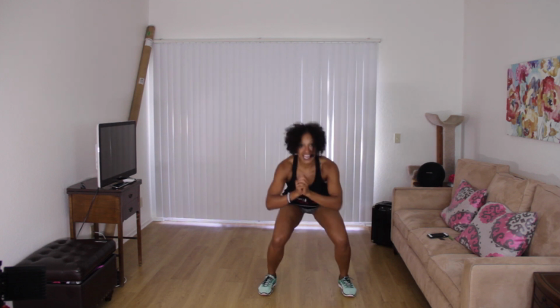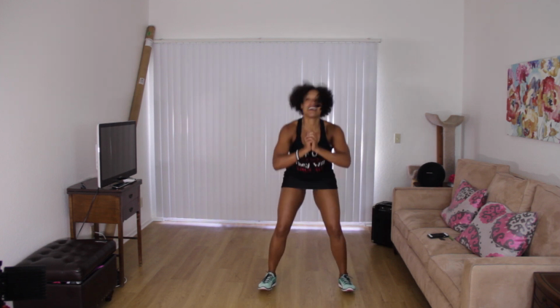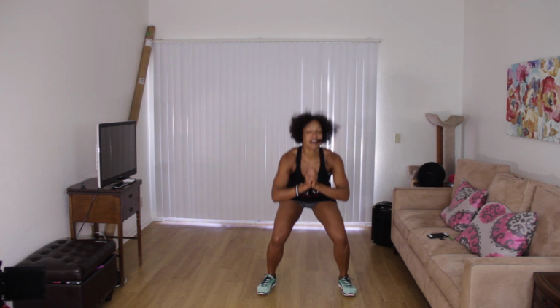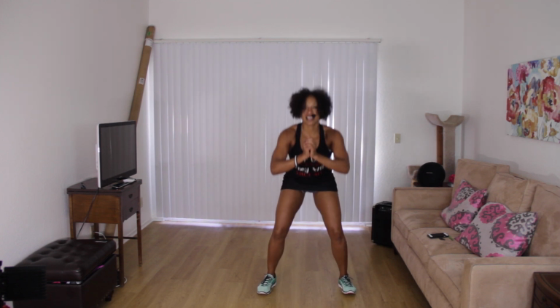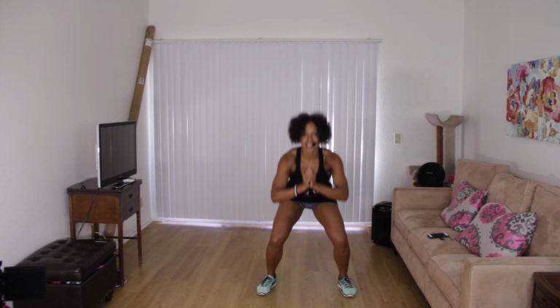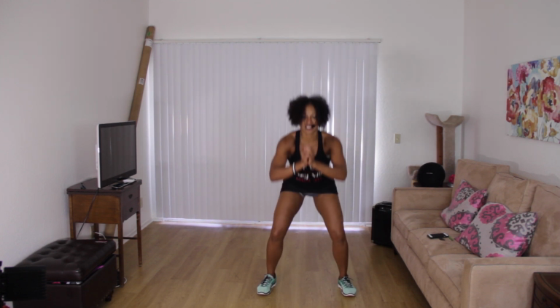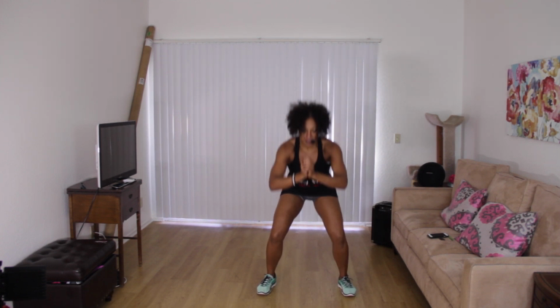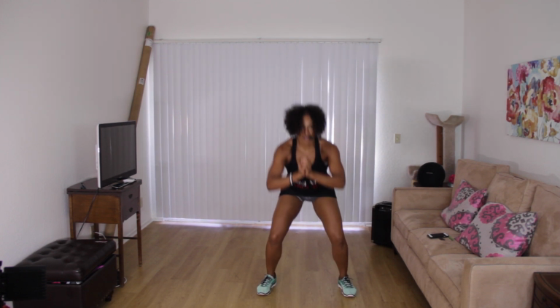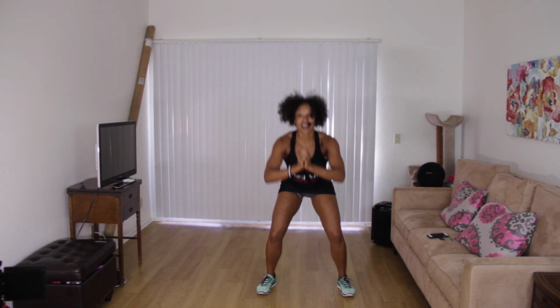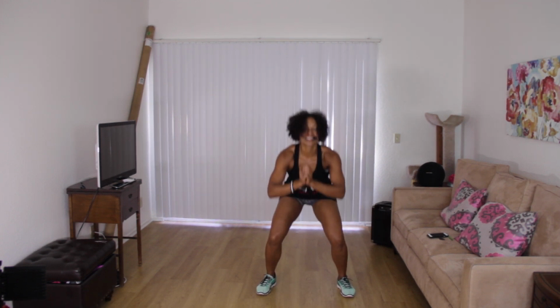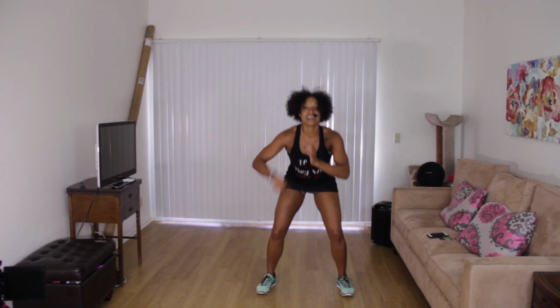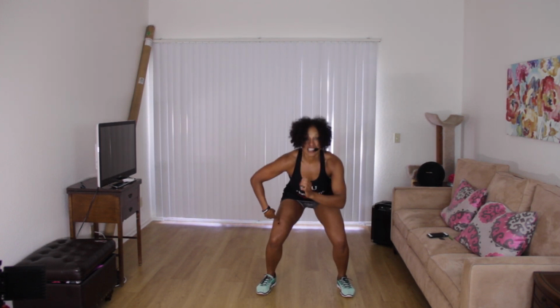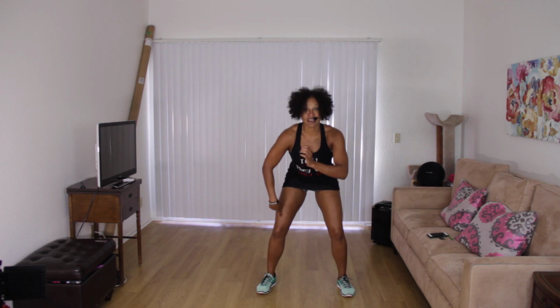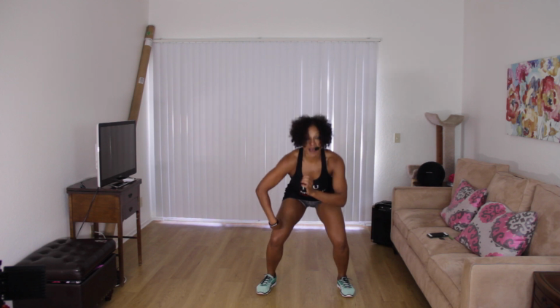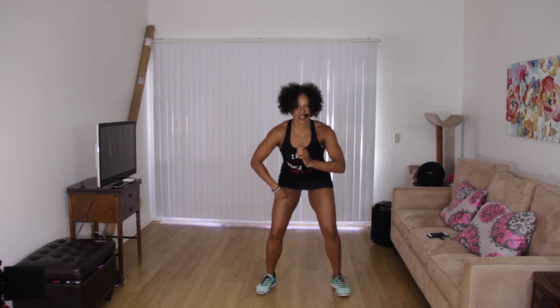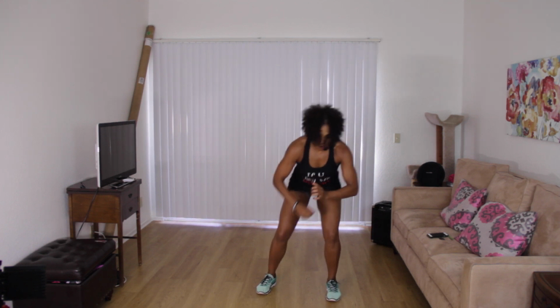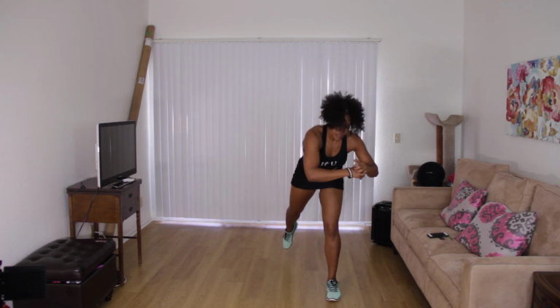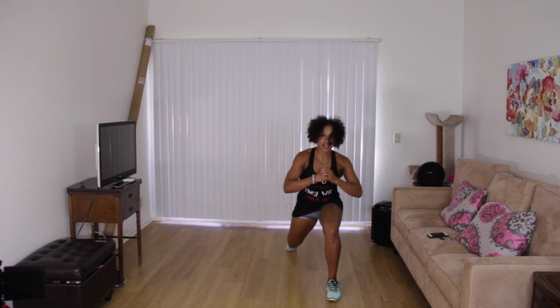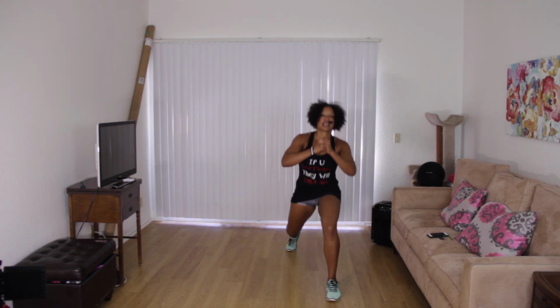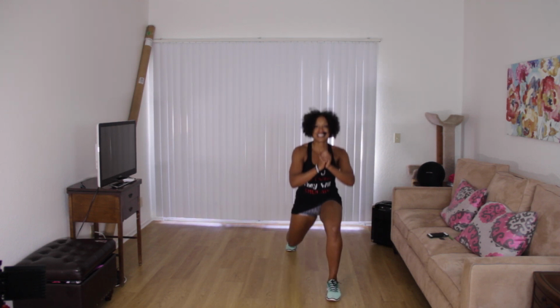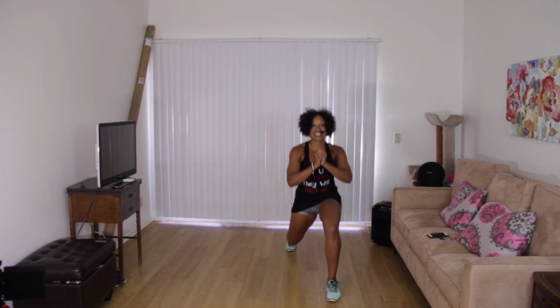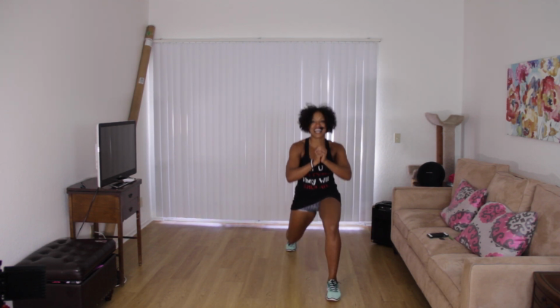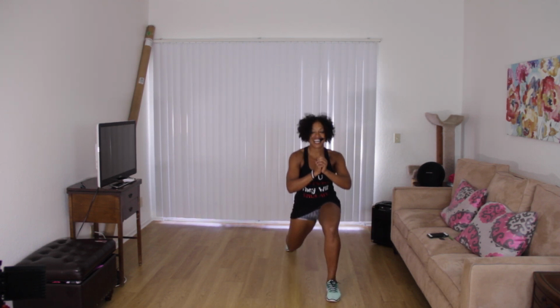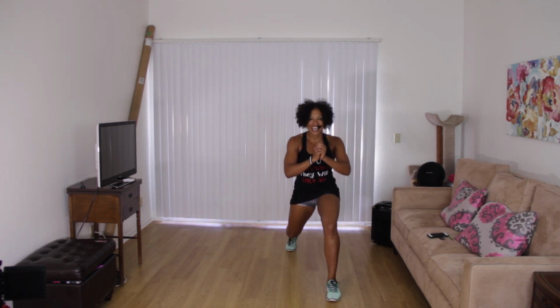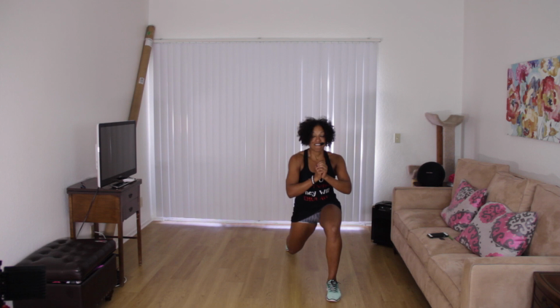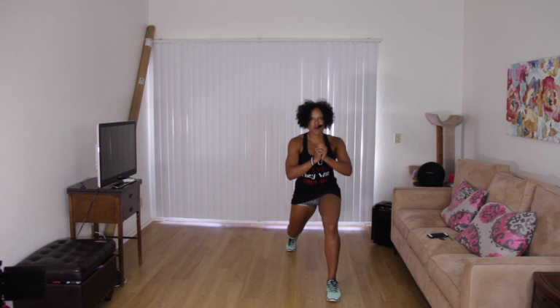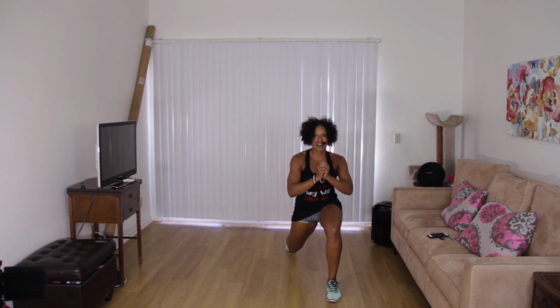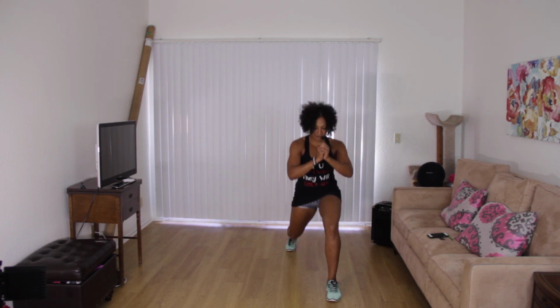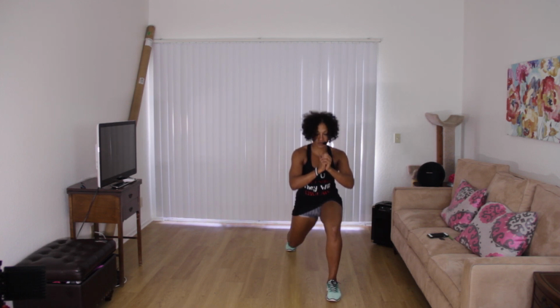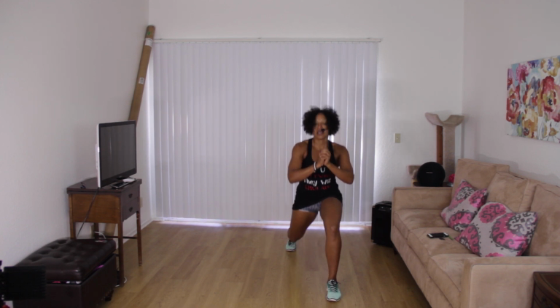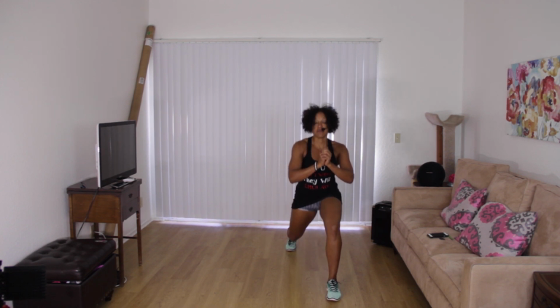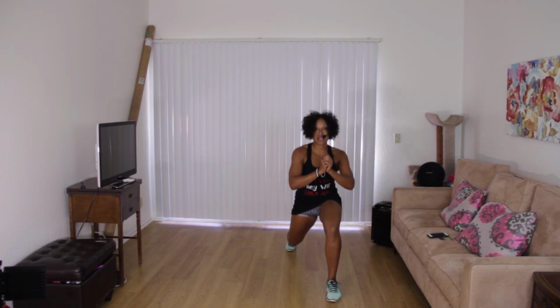Eight, seven, six. One more. Left leg moves back — here we go. Eight, seven. One more. Go back to center.